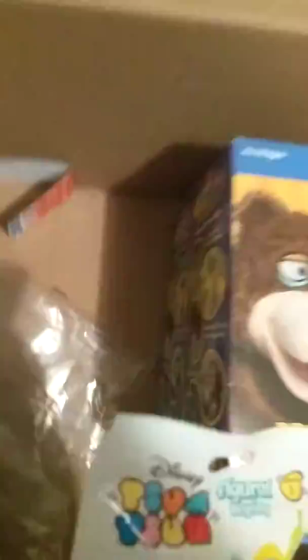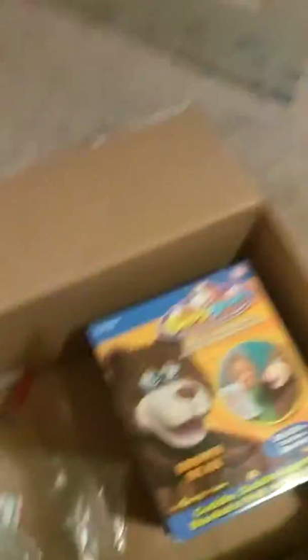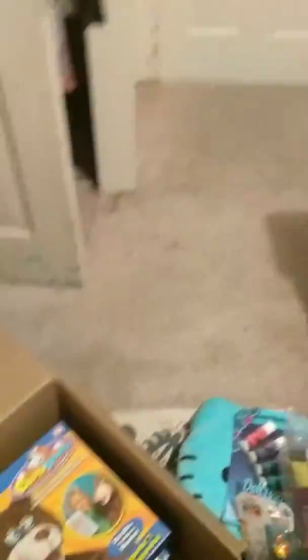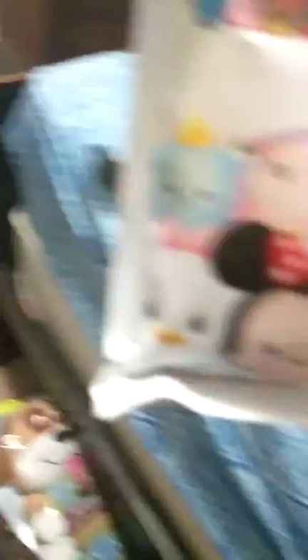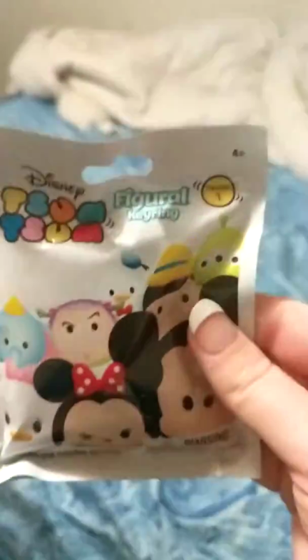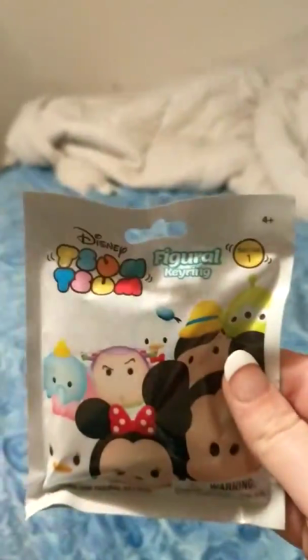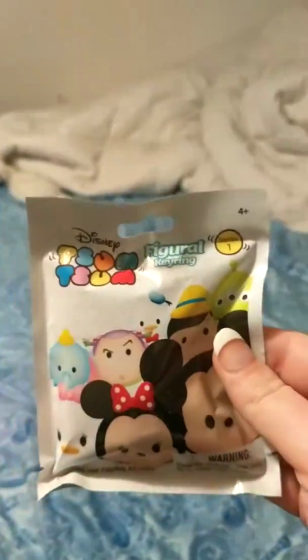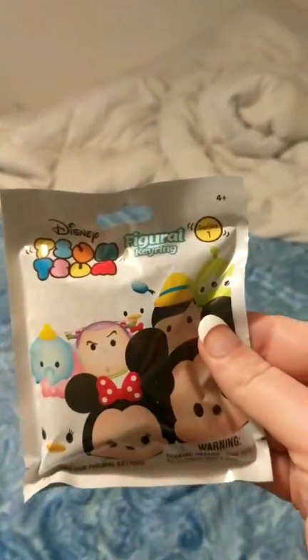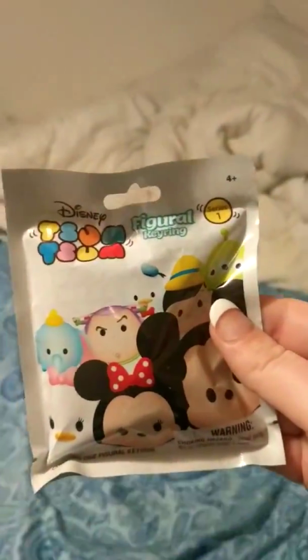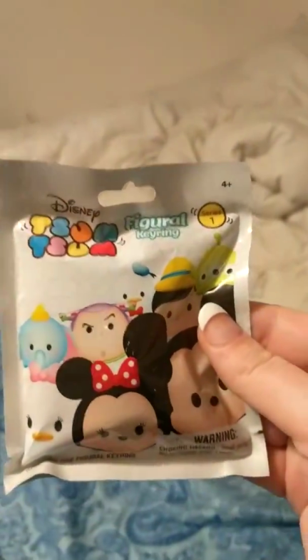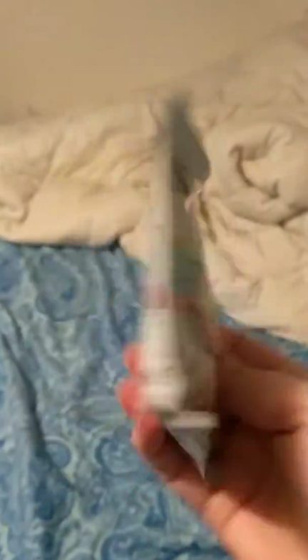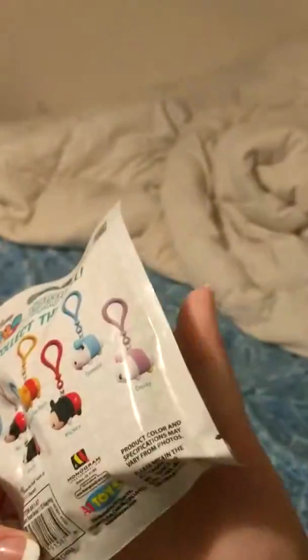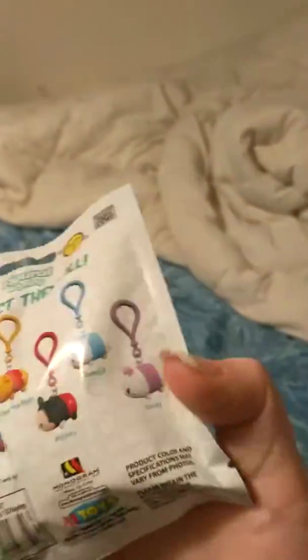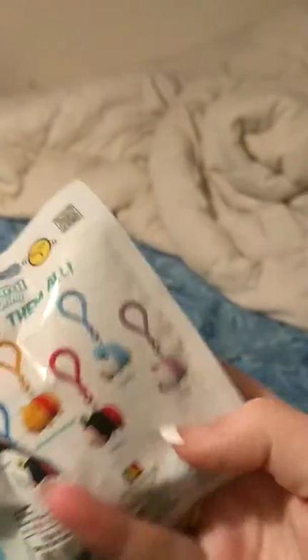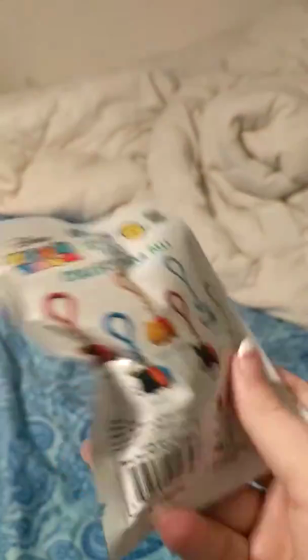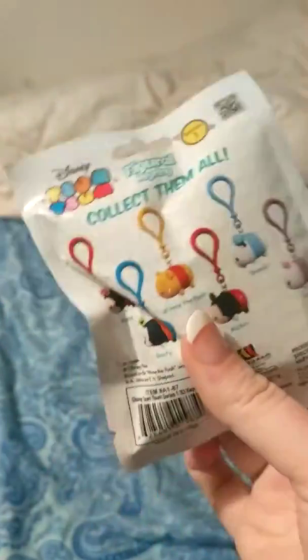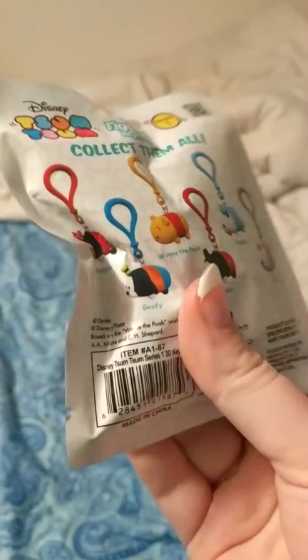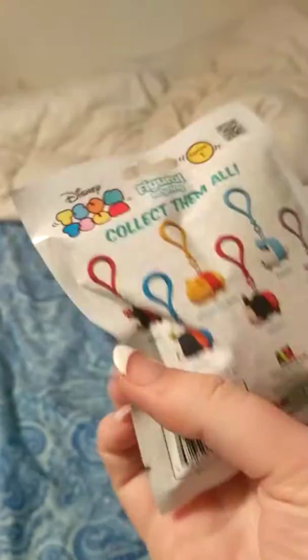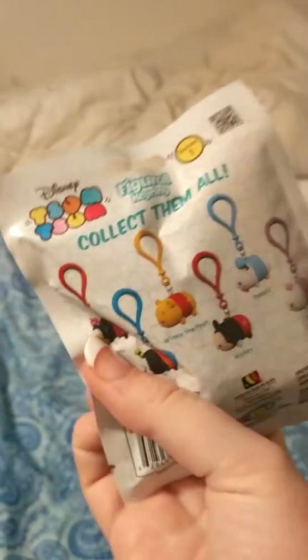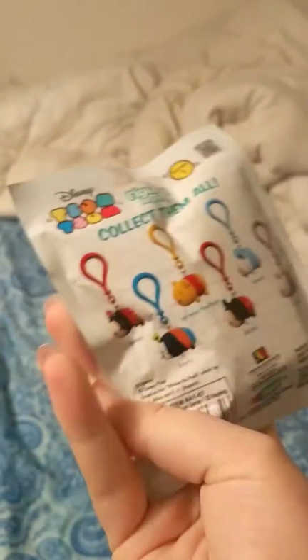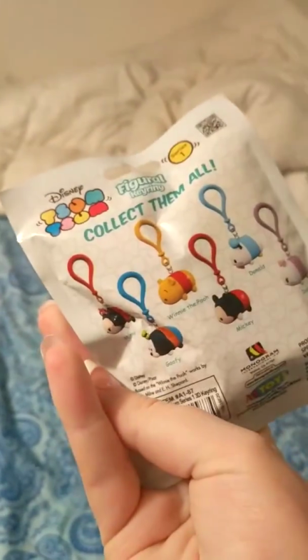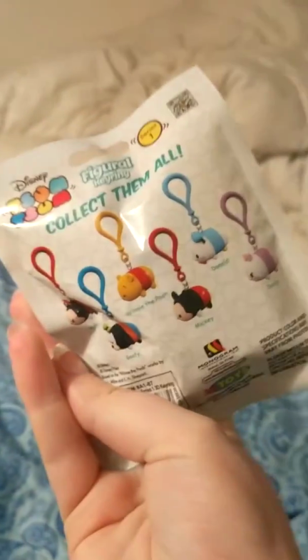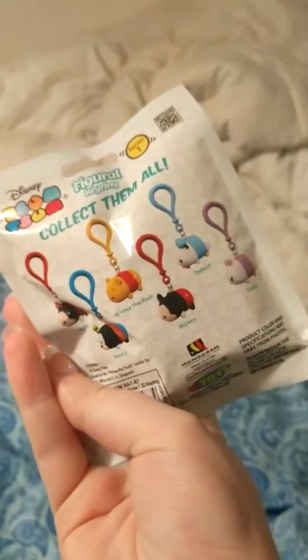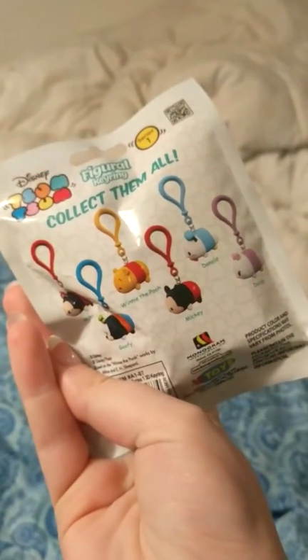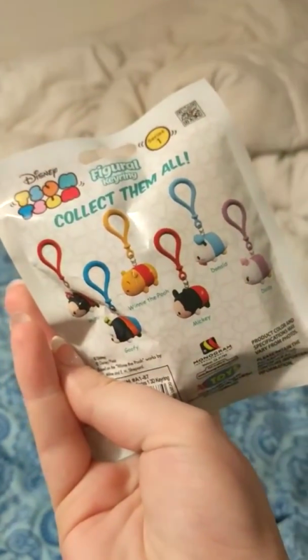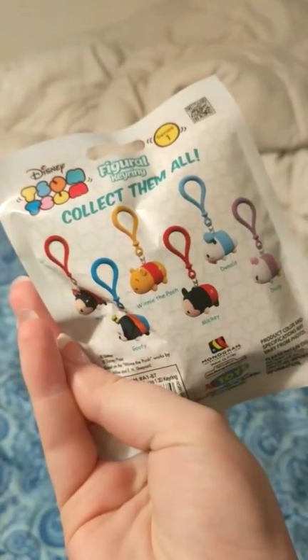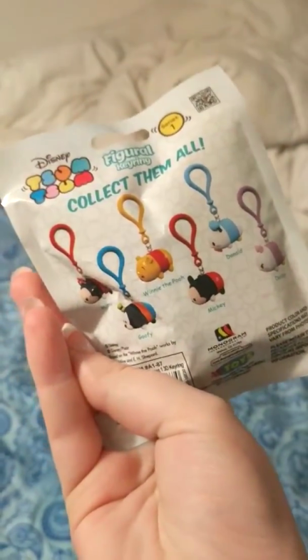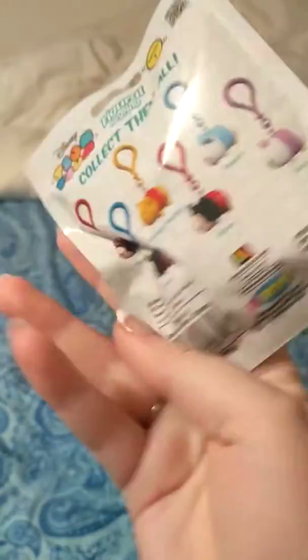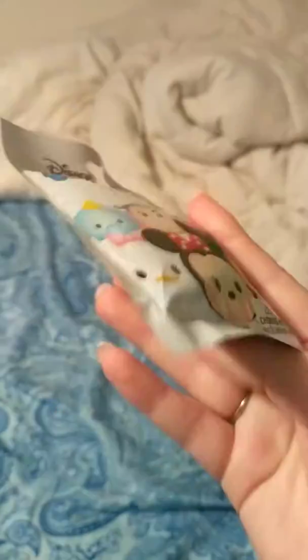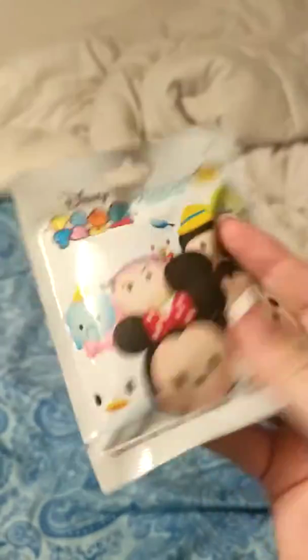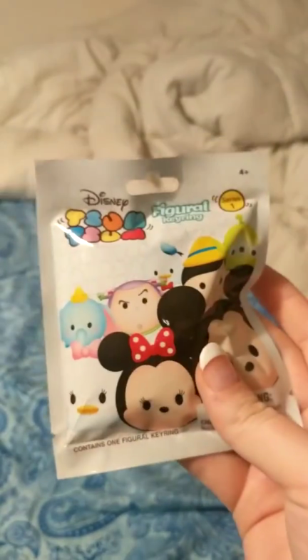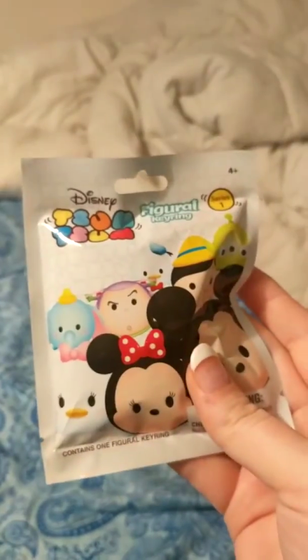Last but not least is the Tsum Tsum Figural Key Ring — this is from Series 1. These are the different ones you can get; they're all classics. This one was $4, and I'm gonna open it.